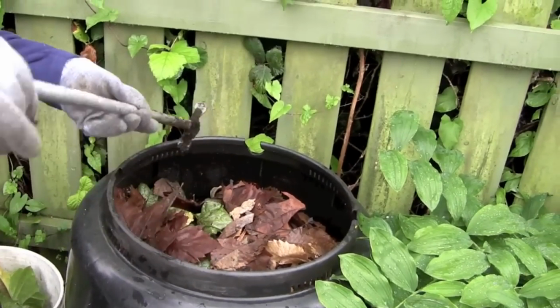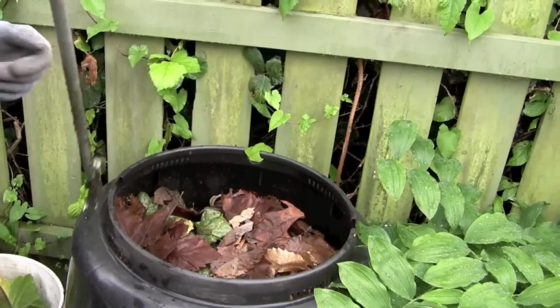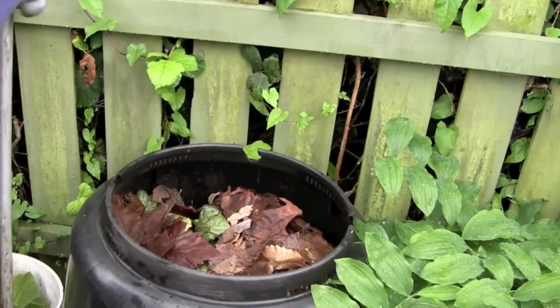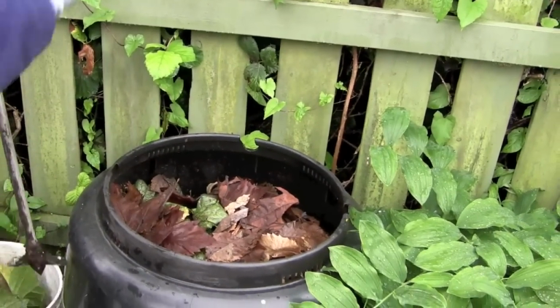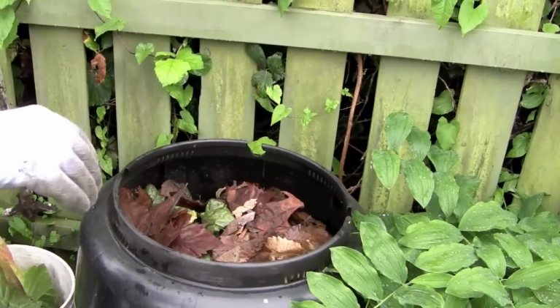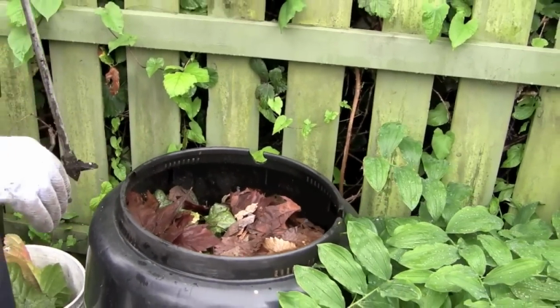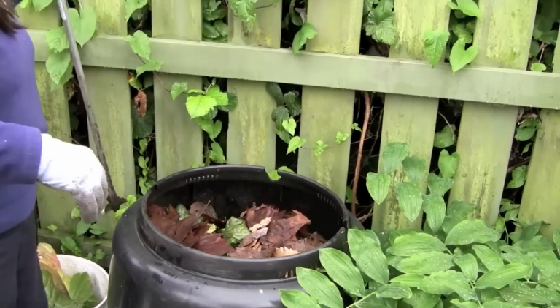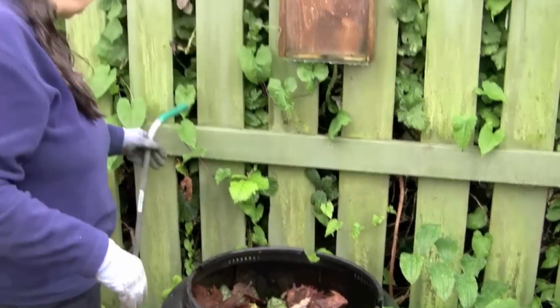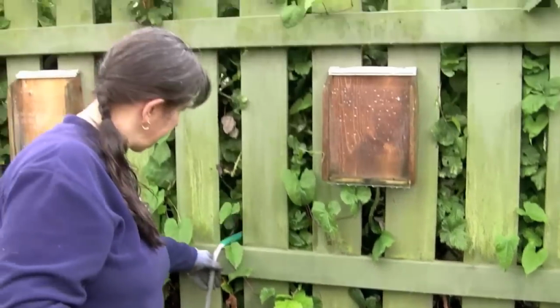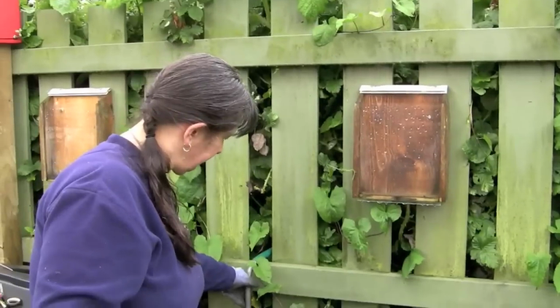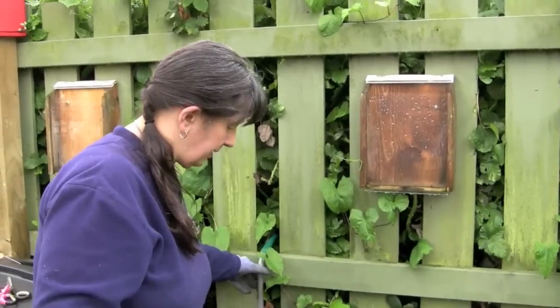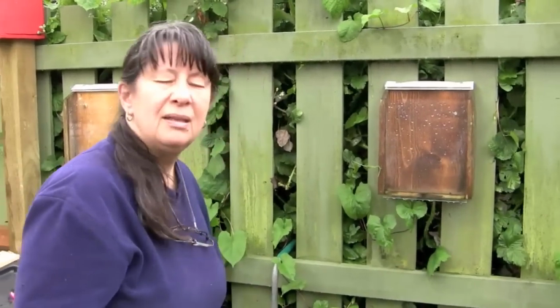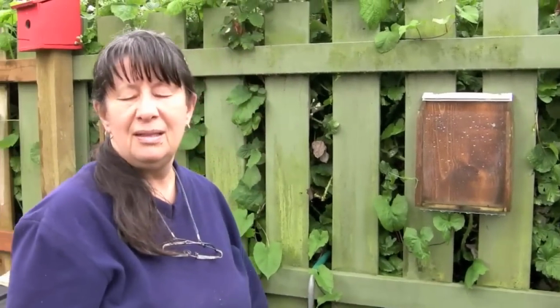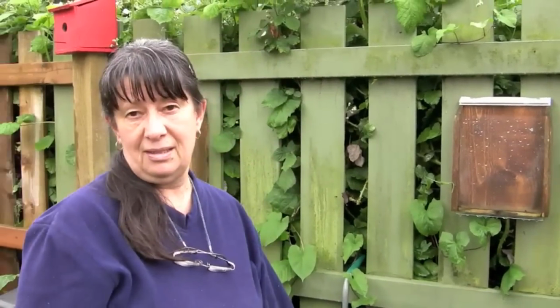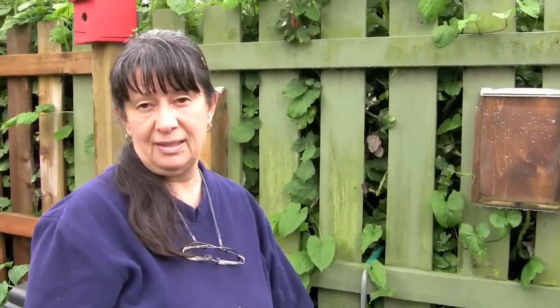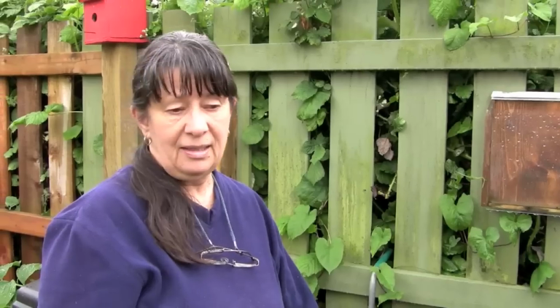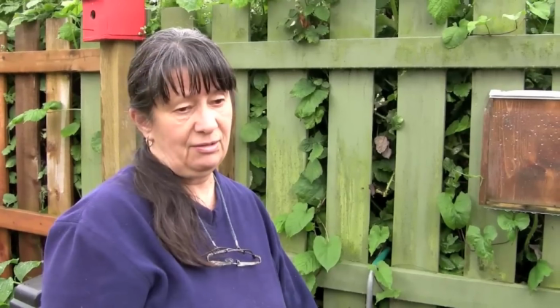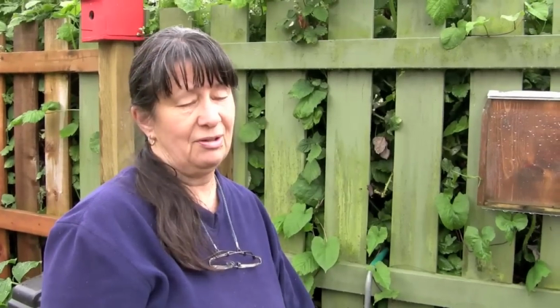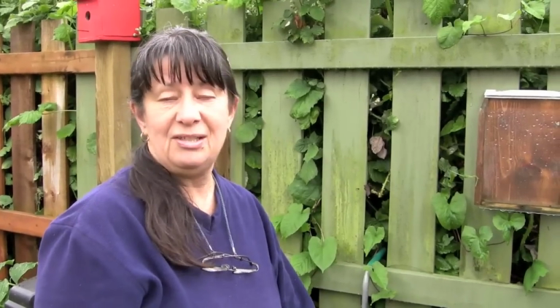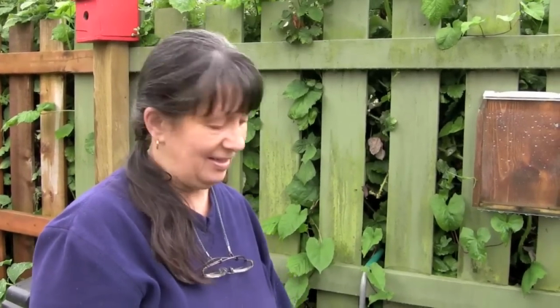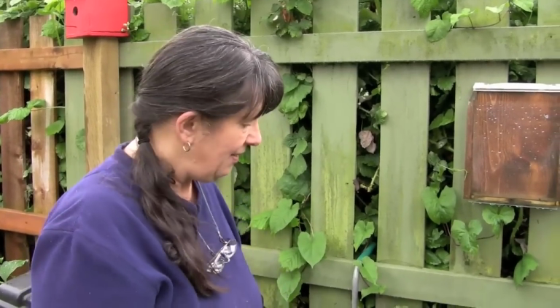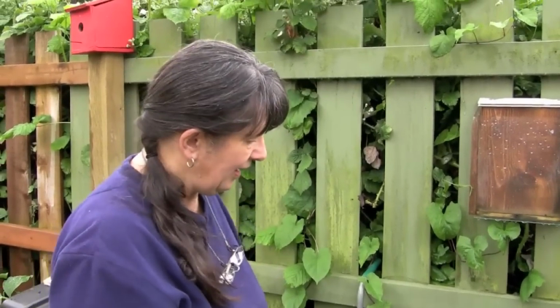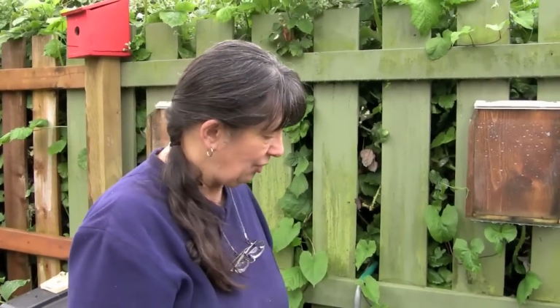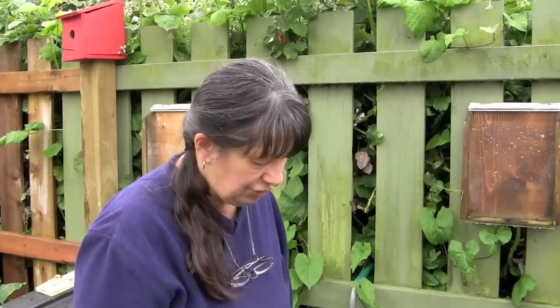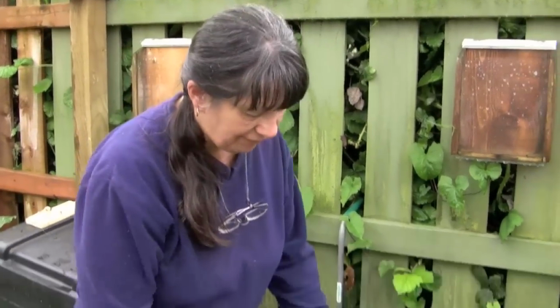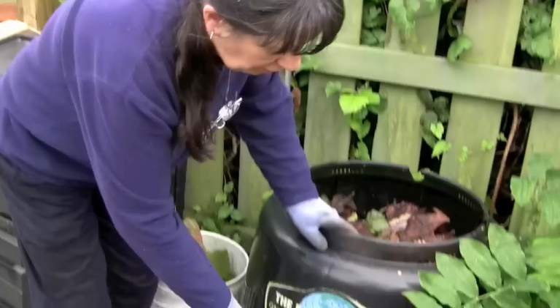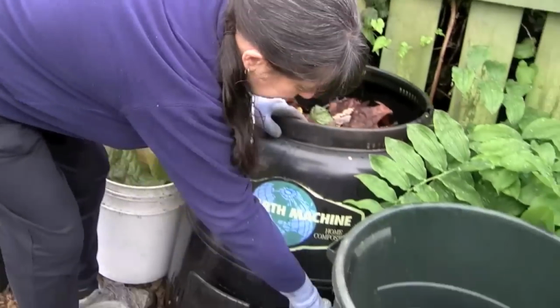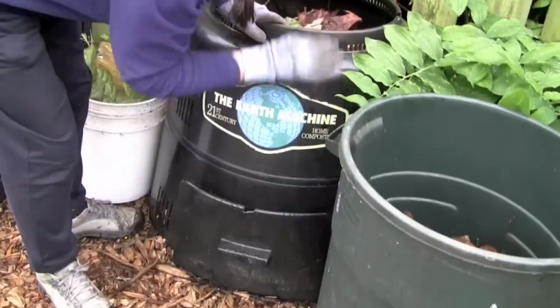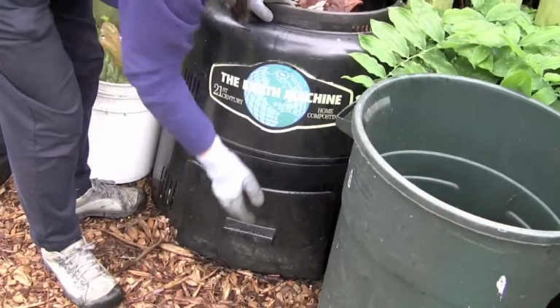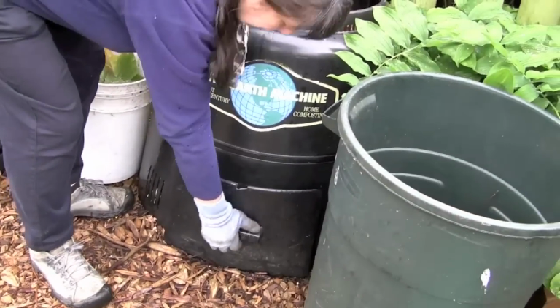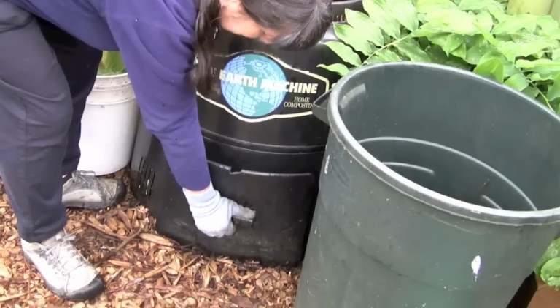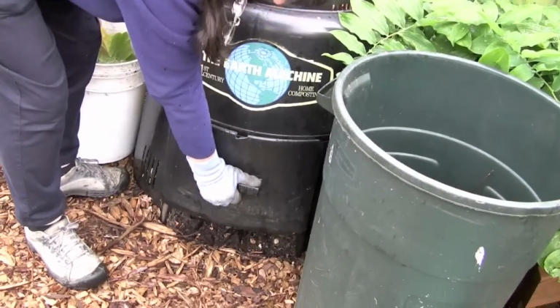This will get enough oxygen into the bottom of your pile so that the composting process can continue properly. We call this cold composting, really, not hot composting. It might take six, seven, eight months — or less — just leaving it.